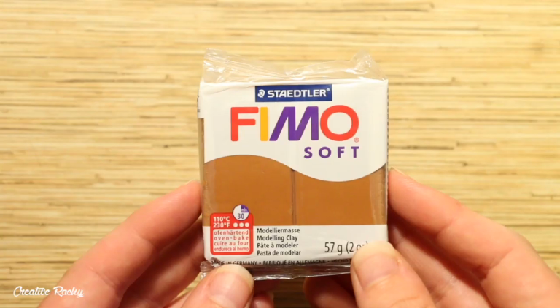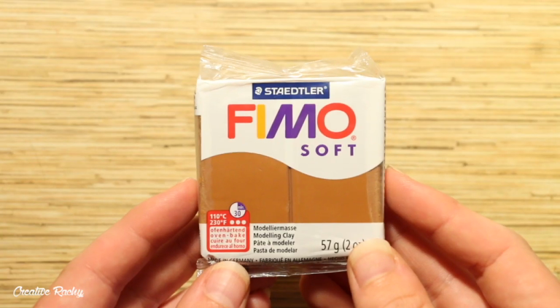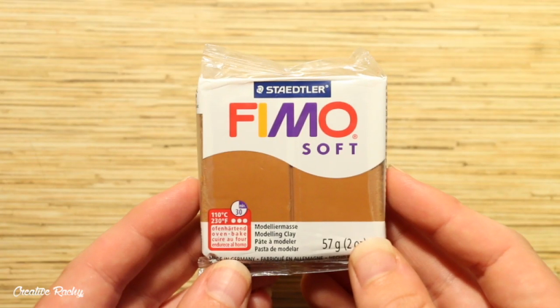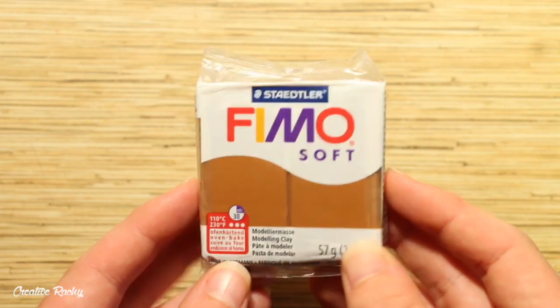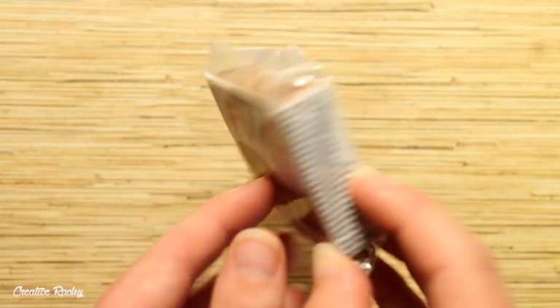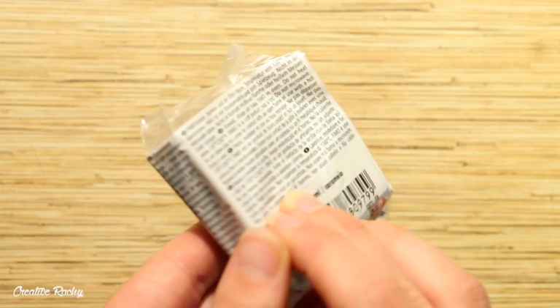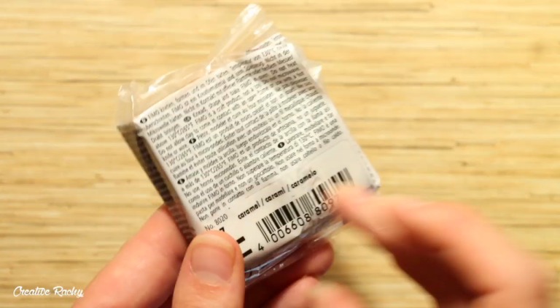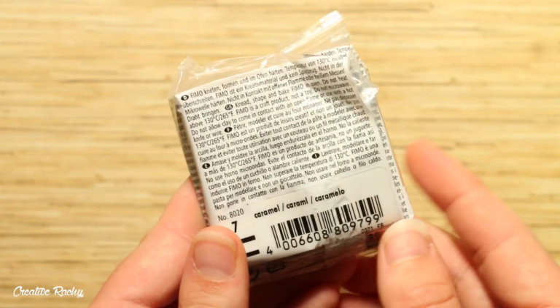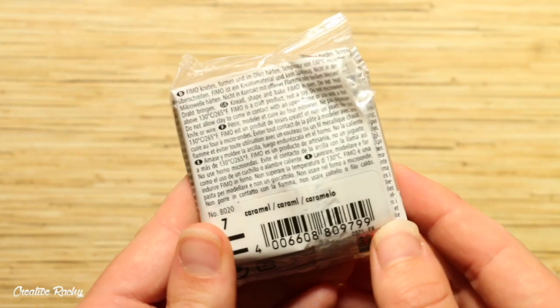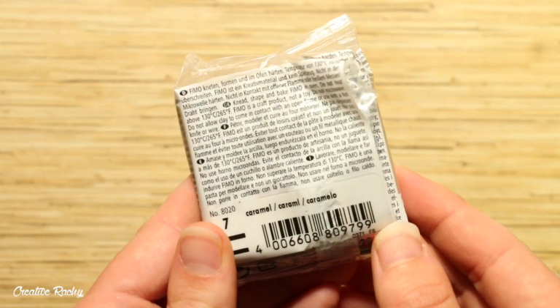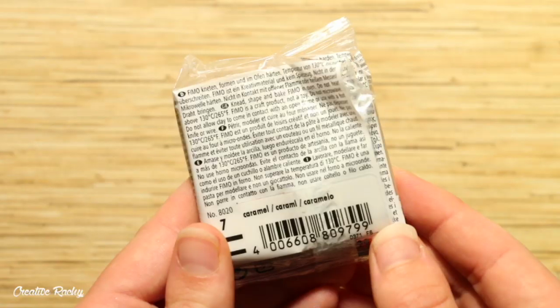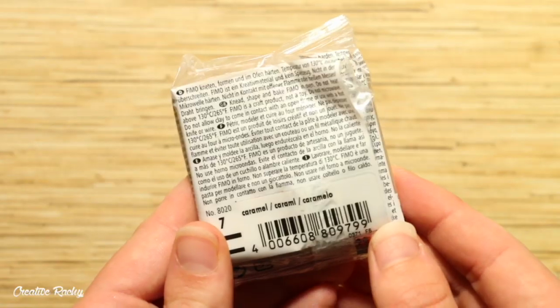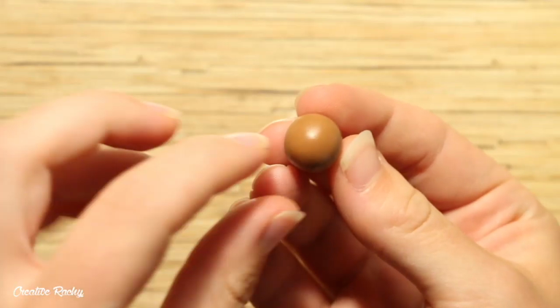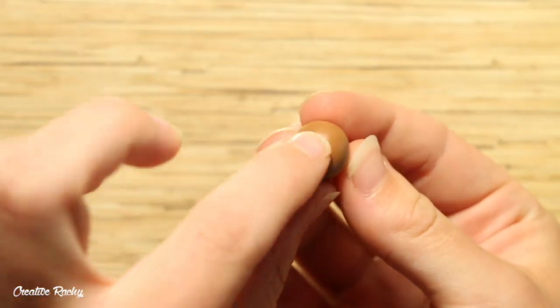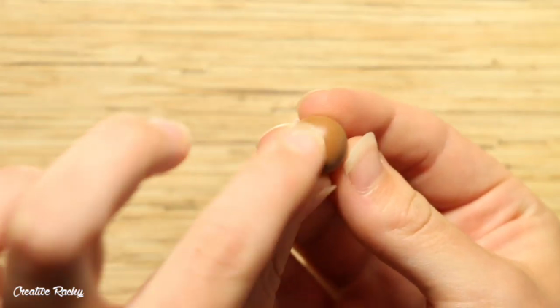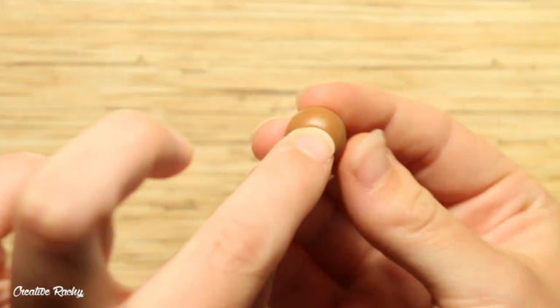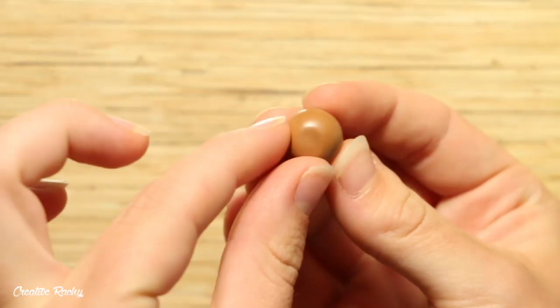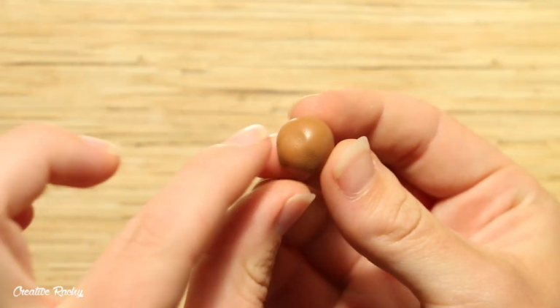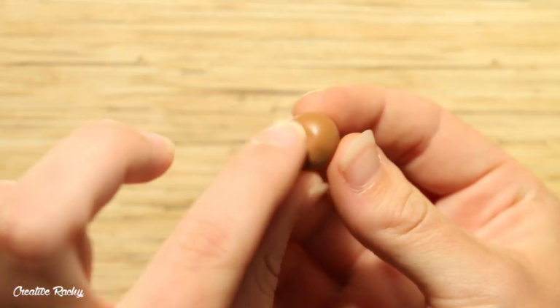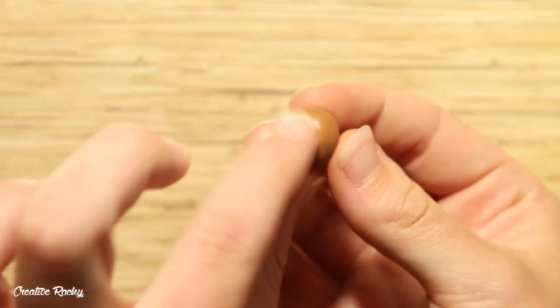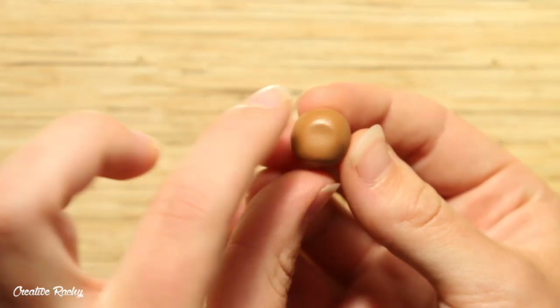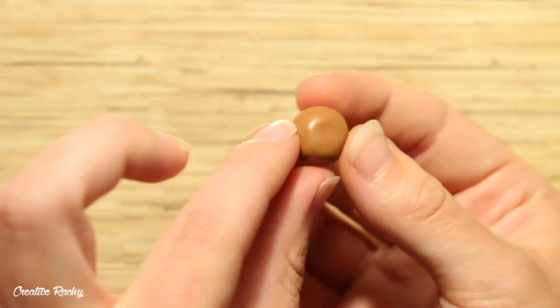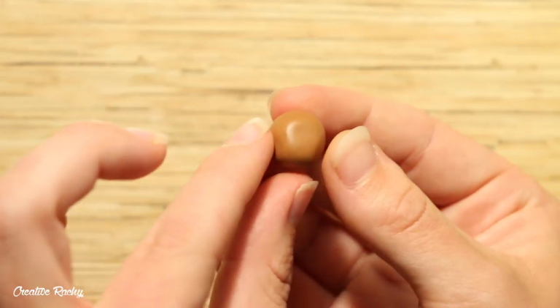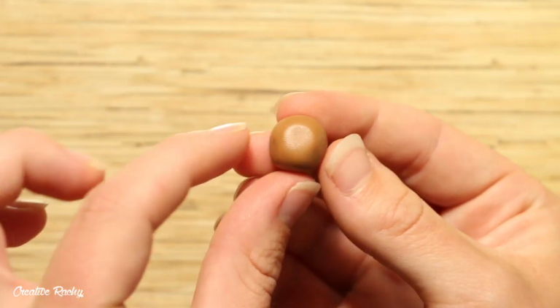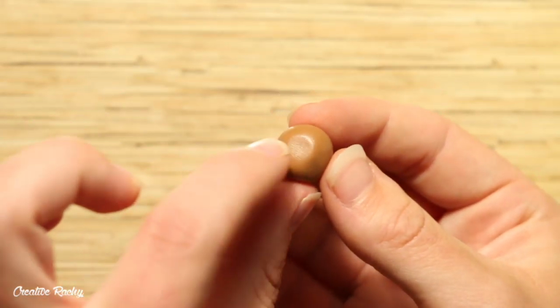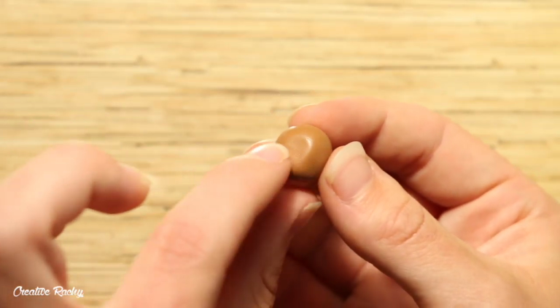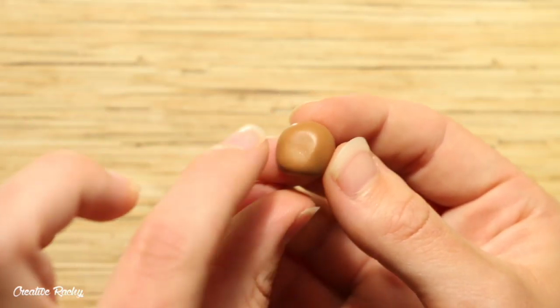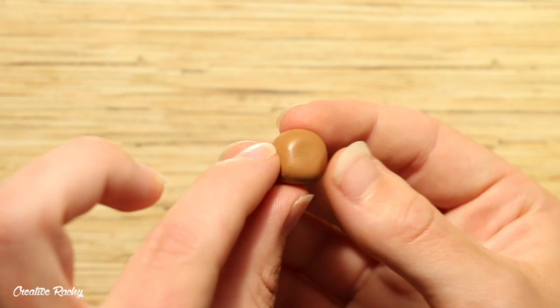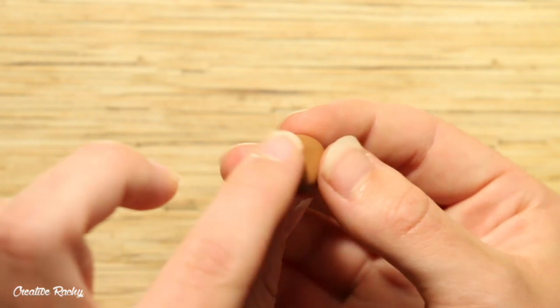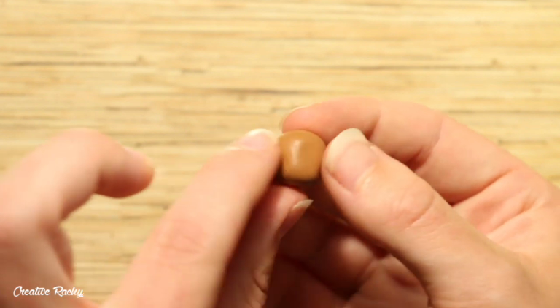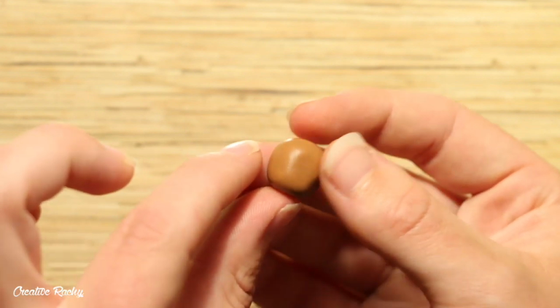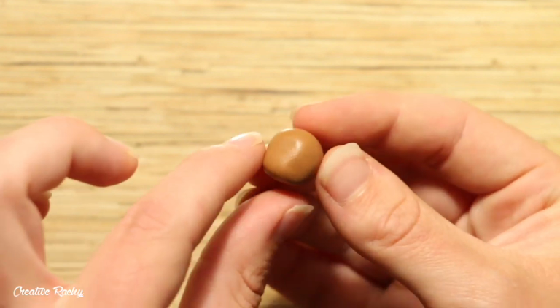Begin by taking some brown clay — I'm using caramel by Fimo. Start by rolling a piece into a ball for the head, and then use your fingers to shape a snout on the front of the face.